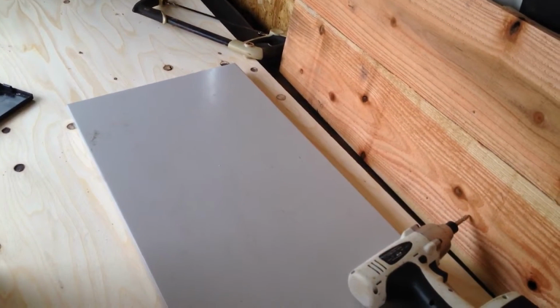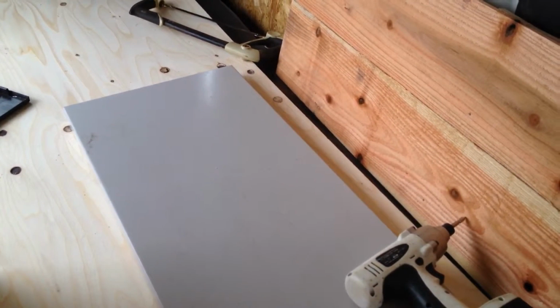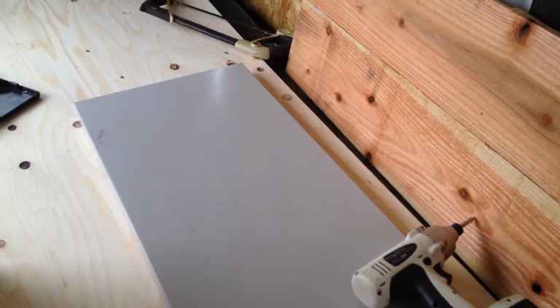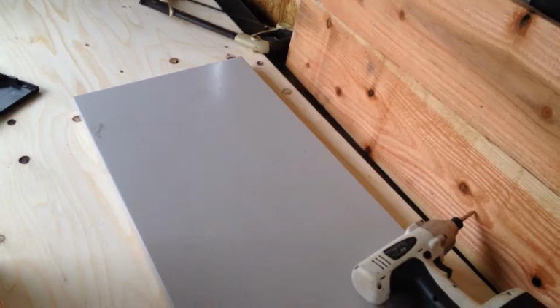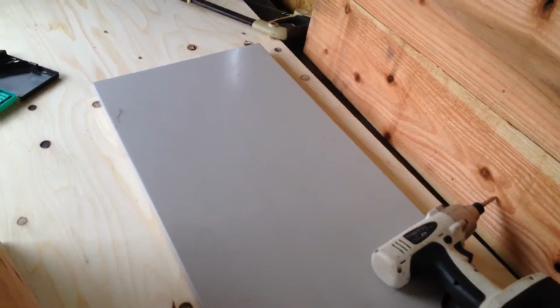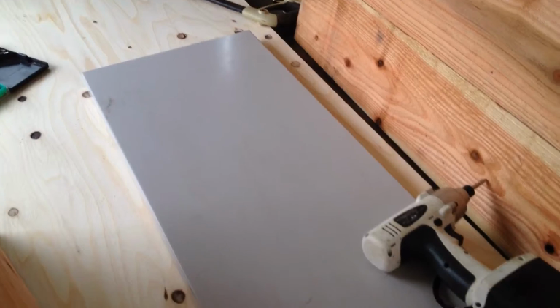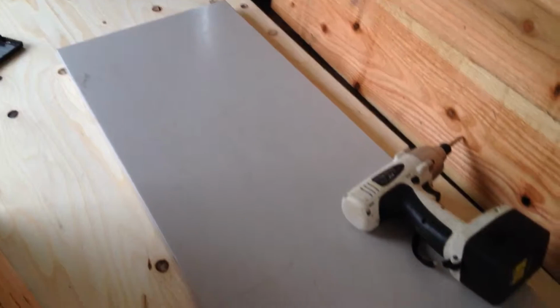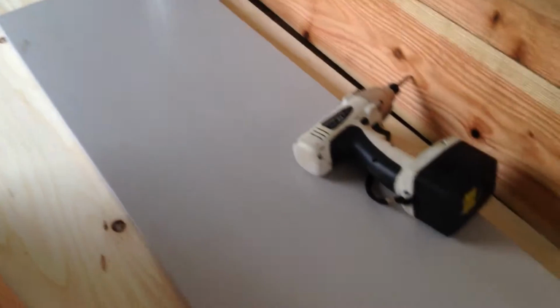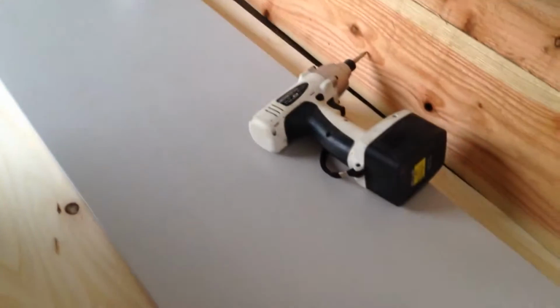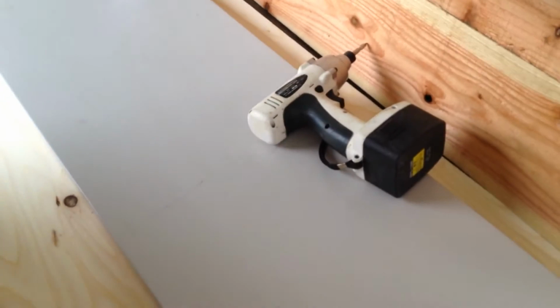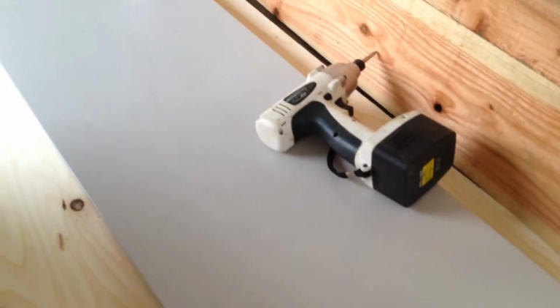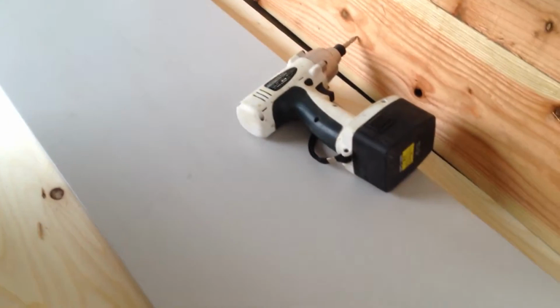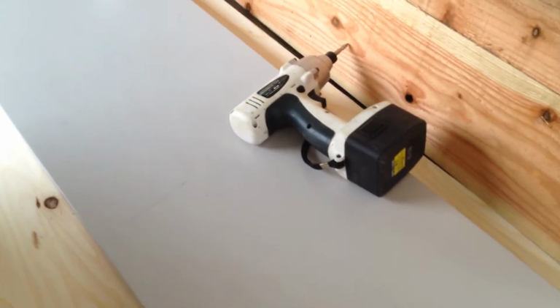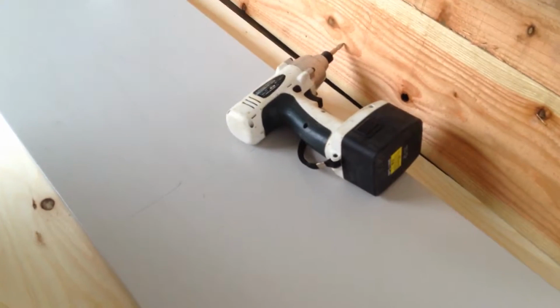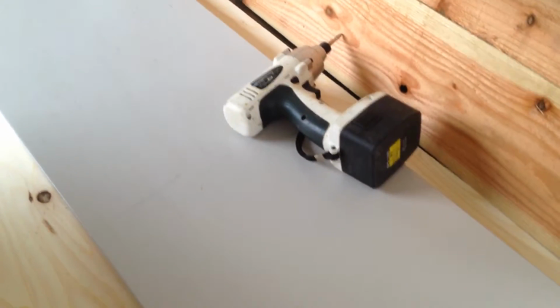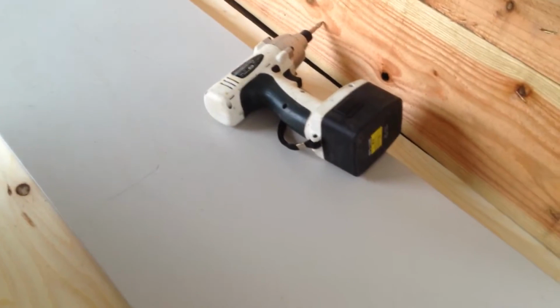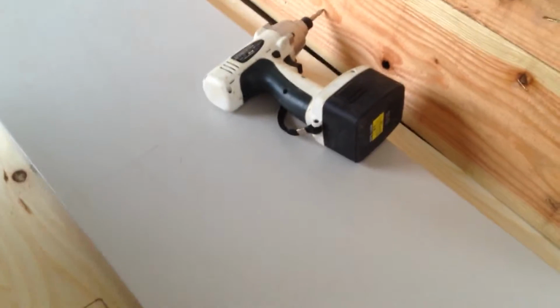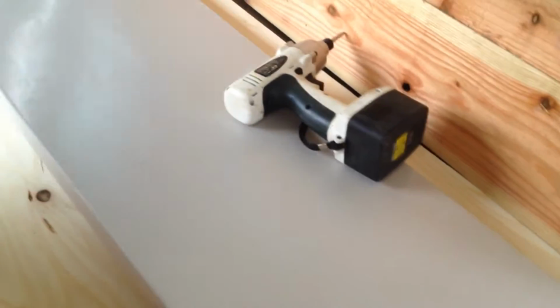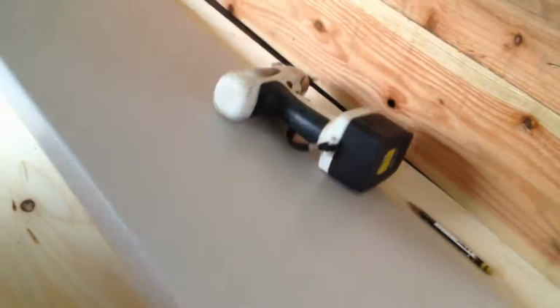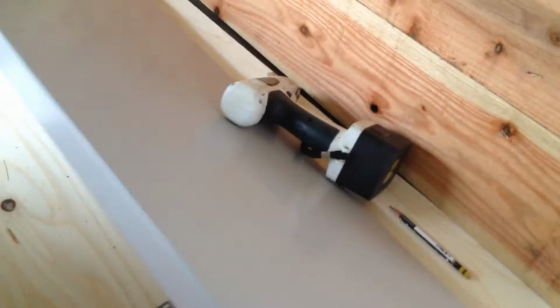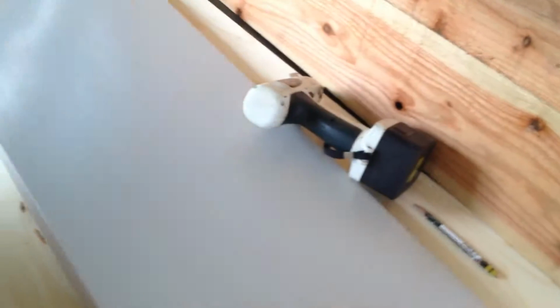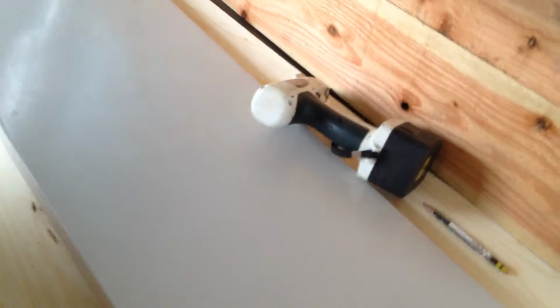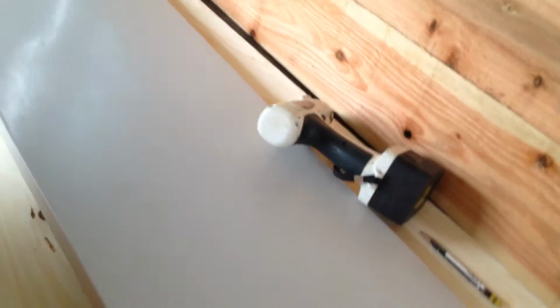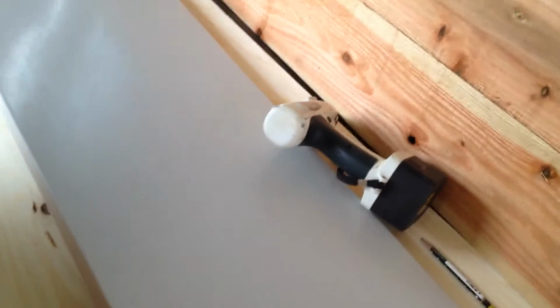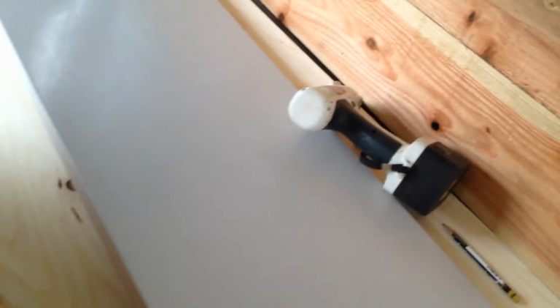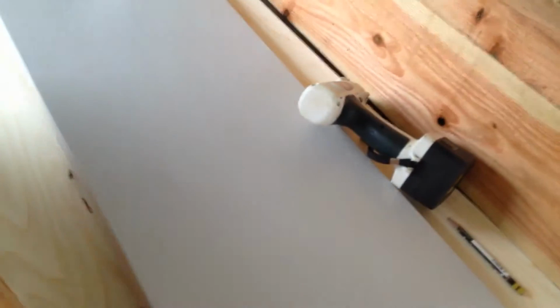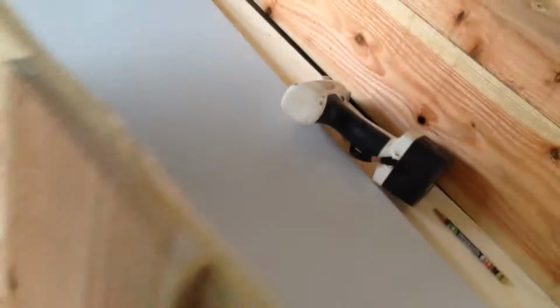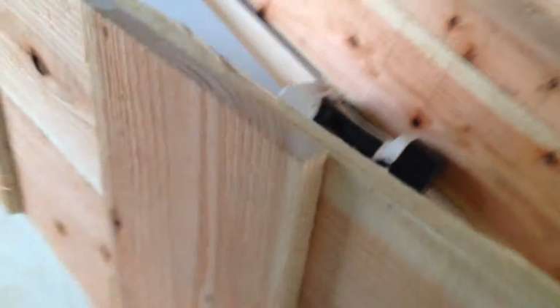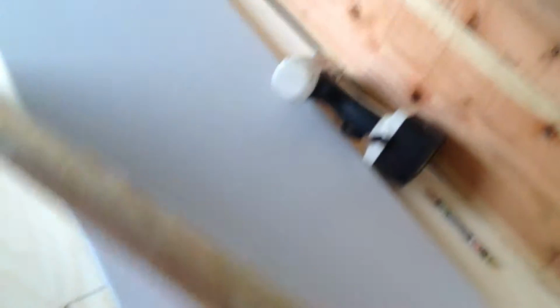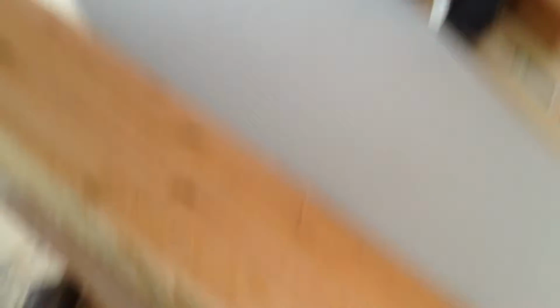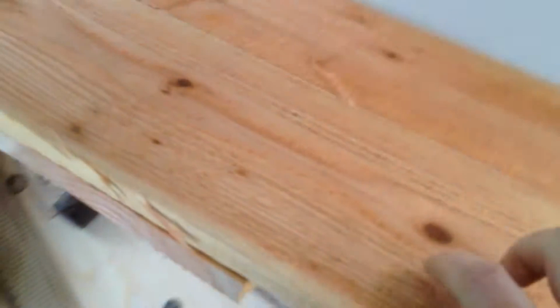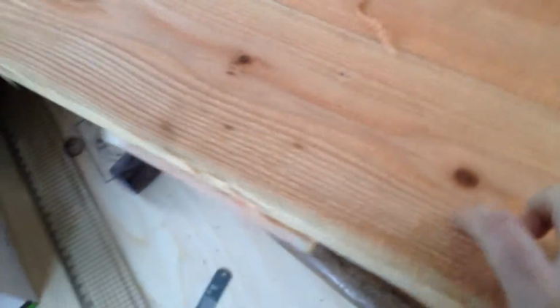Coop, bunny coop. I've had these priced out. I don't know how much these cost, but I'm sure they're a pretty penny. So what I did instead was I decided just to make my own.